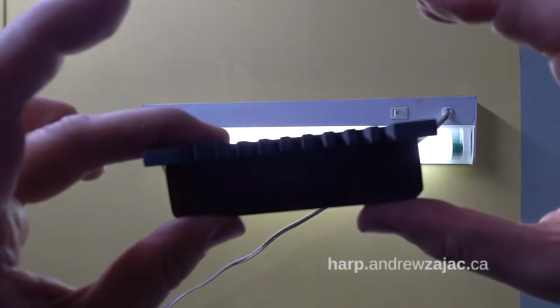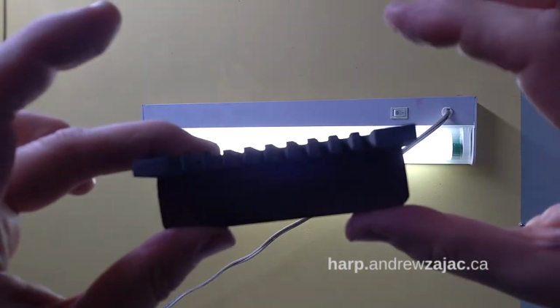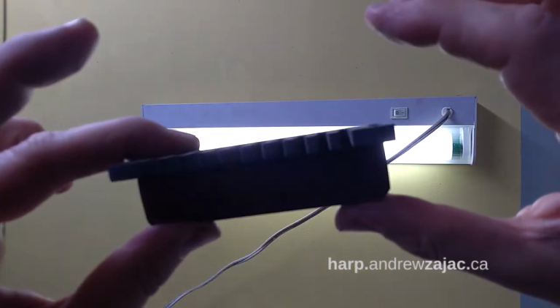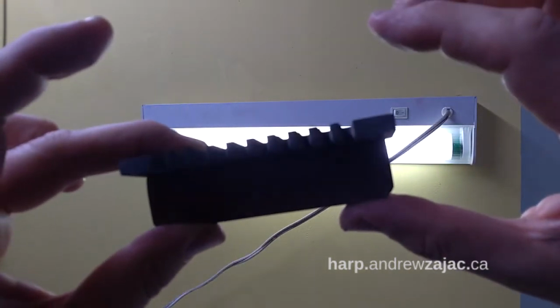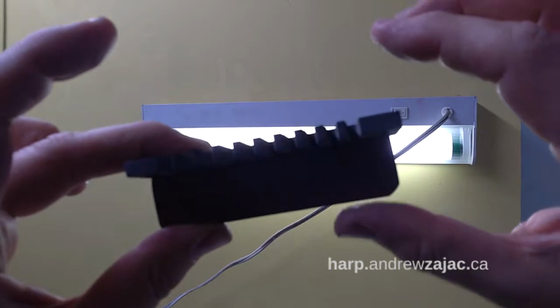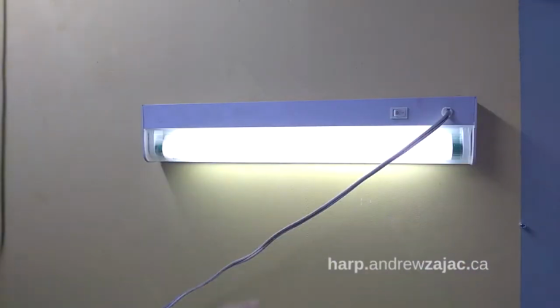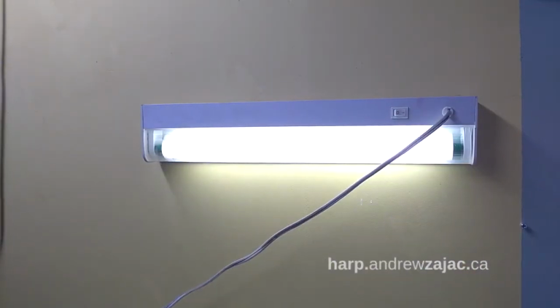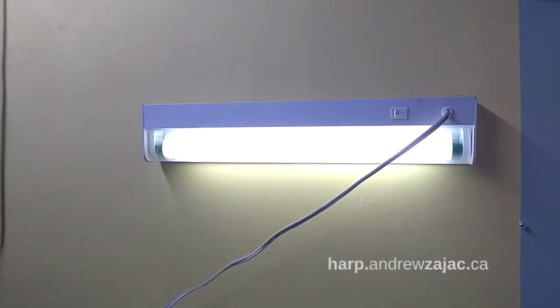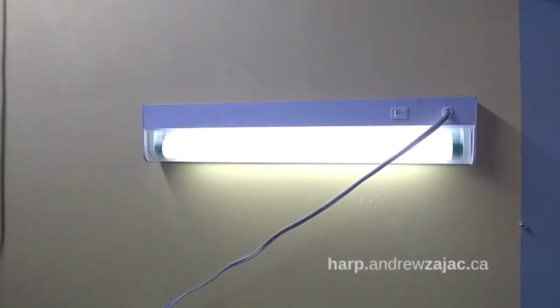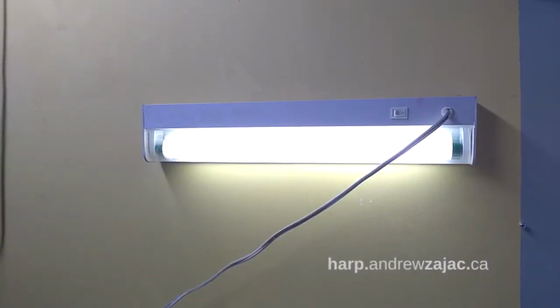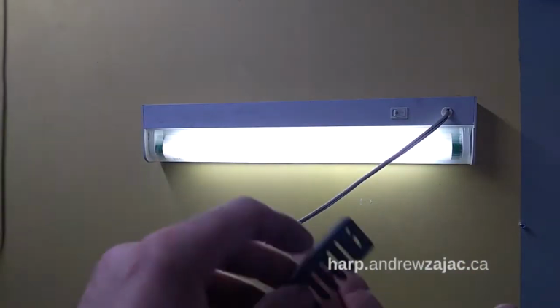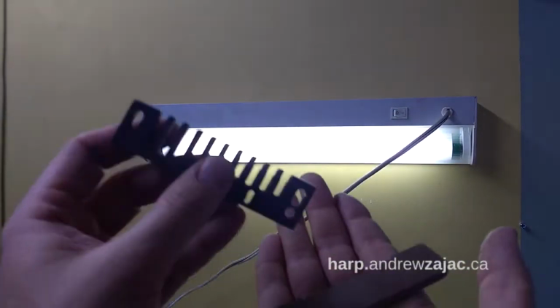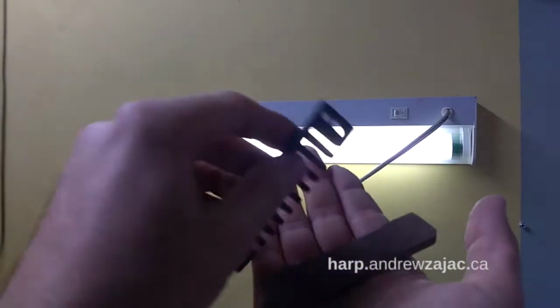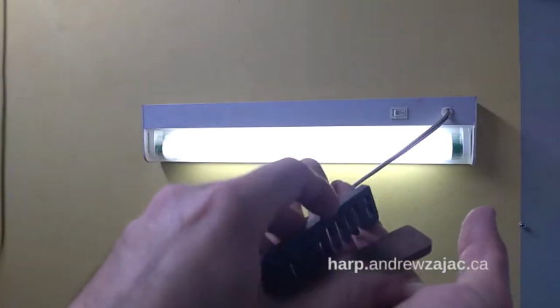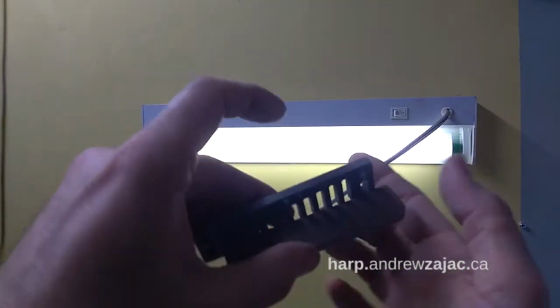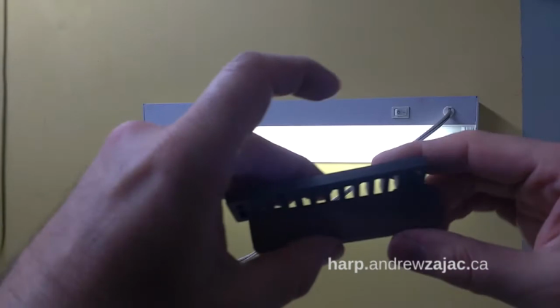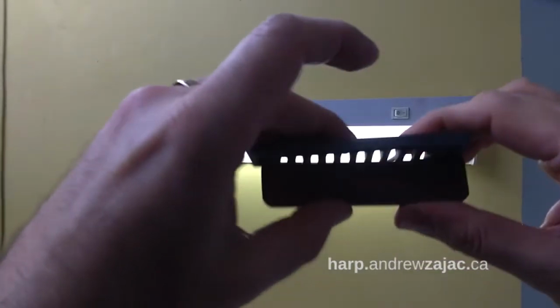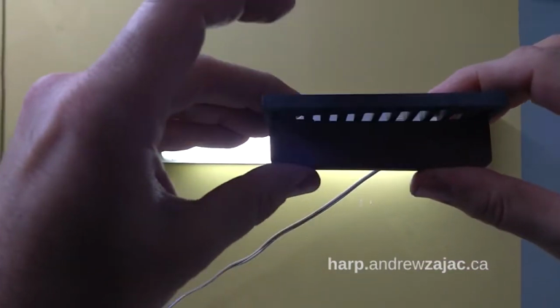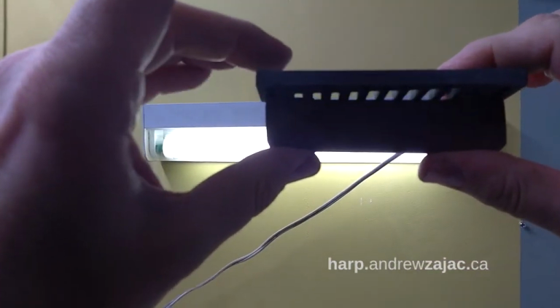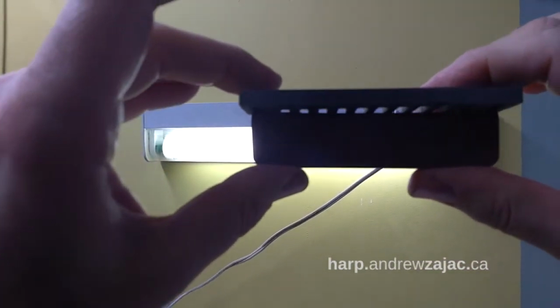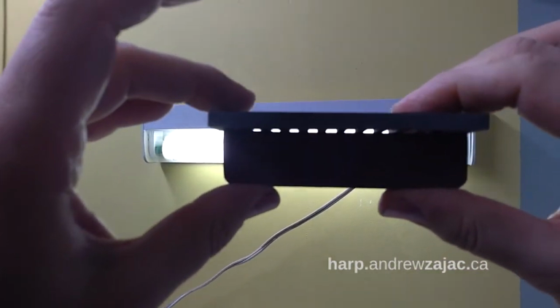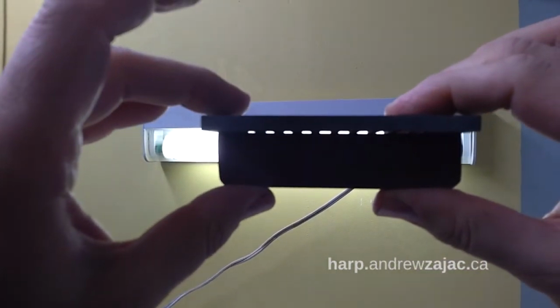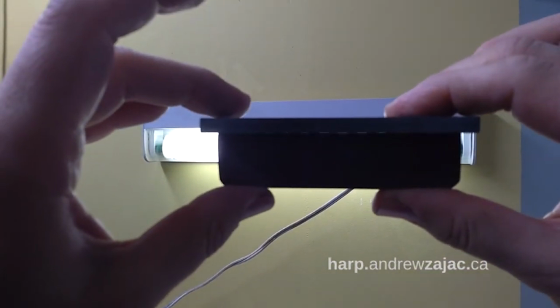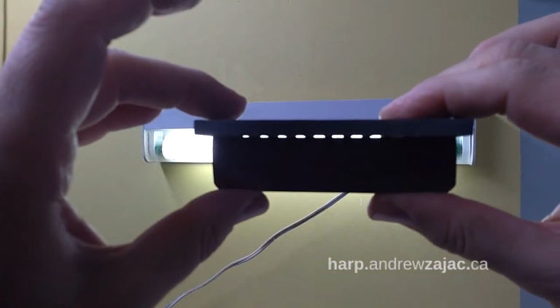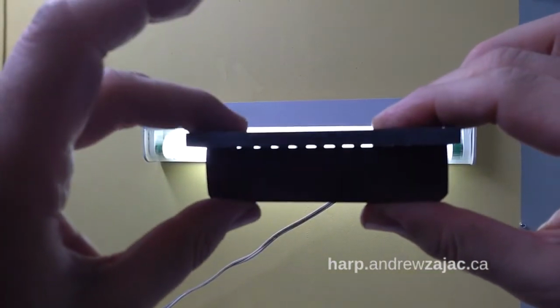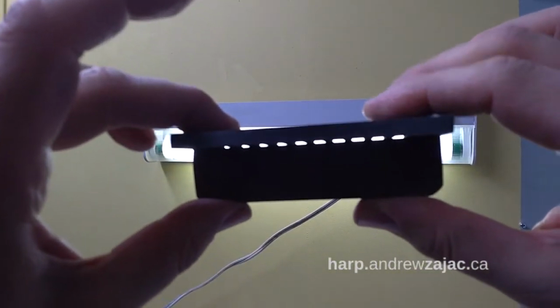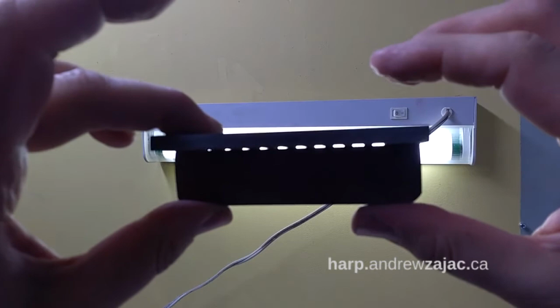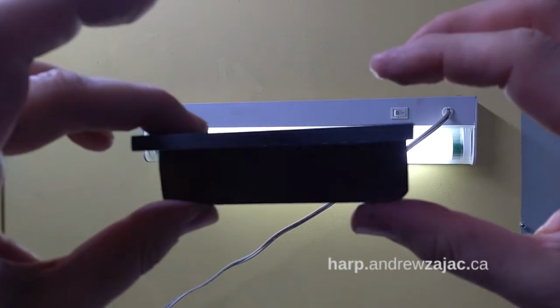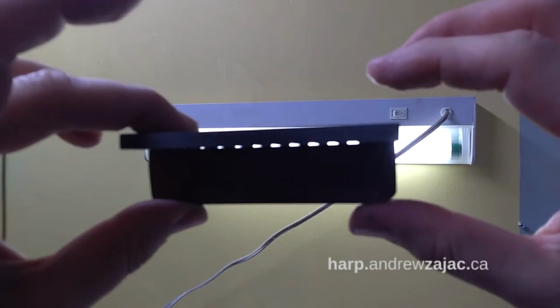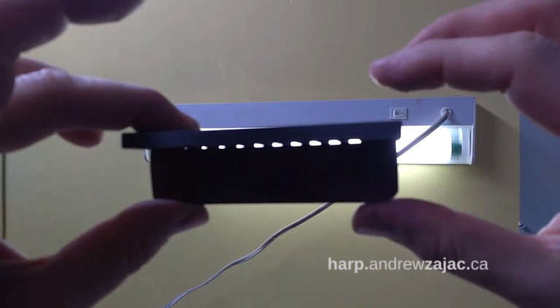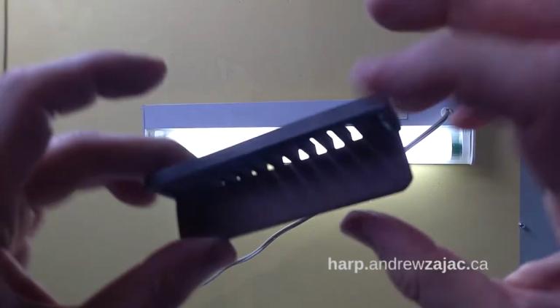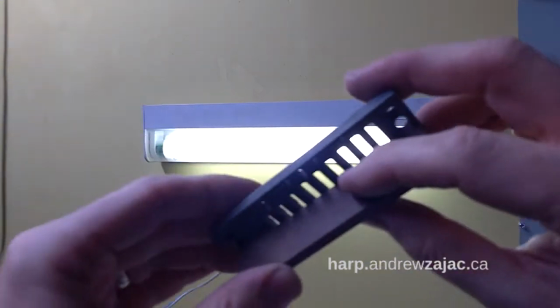I'm applying pressure on one side and then on the other. I'm turning the comb around and looking for the same sort of thing at the tips of the tines. This one seems to be pretty flat.